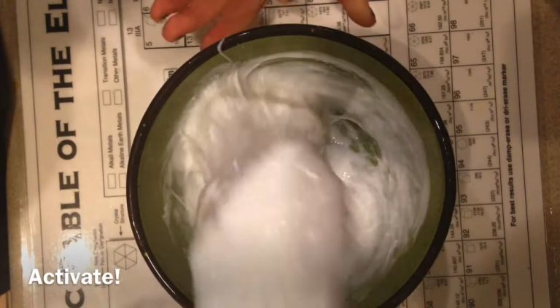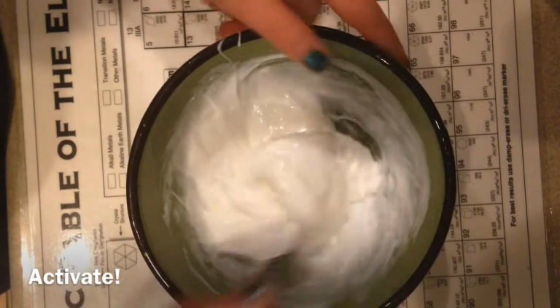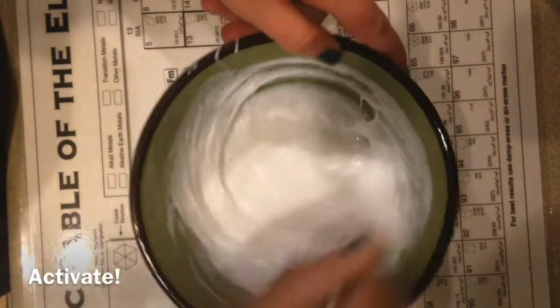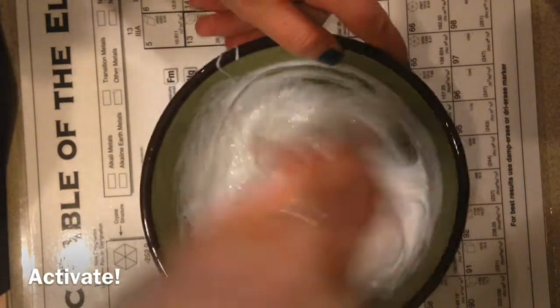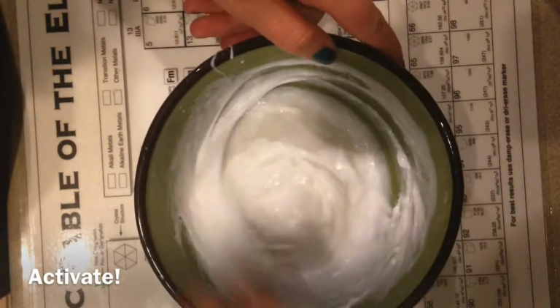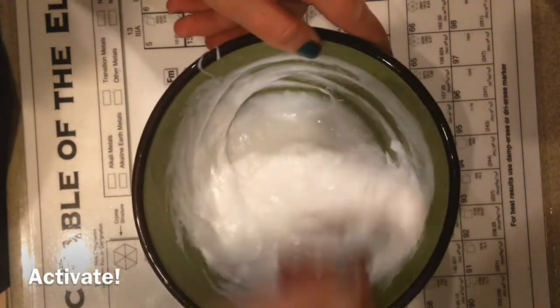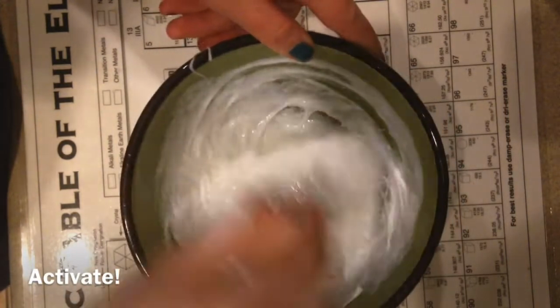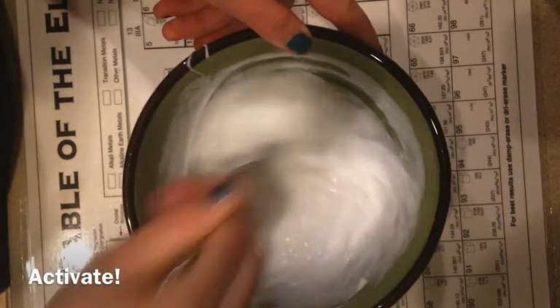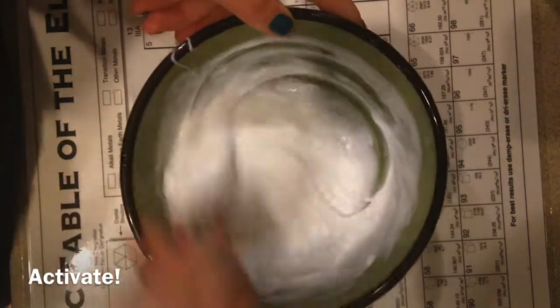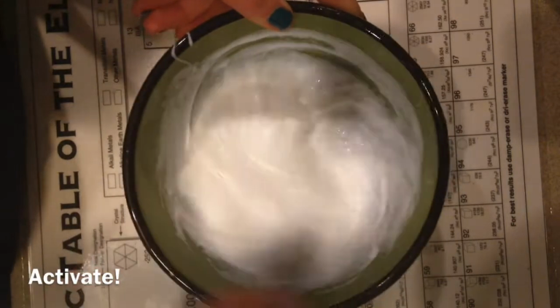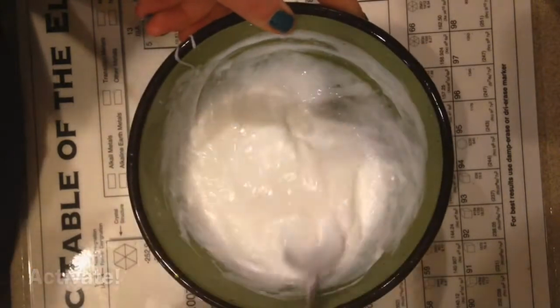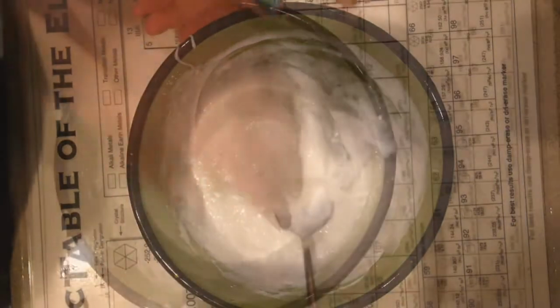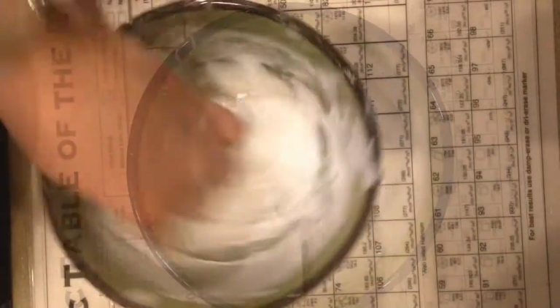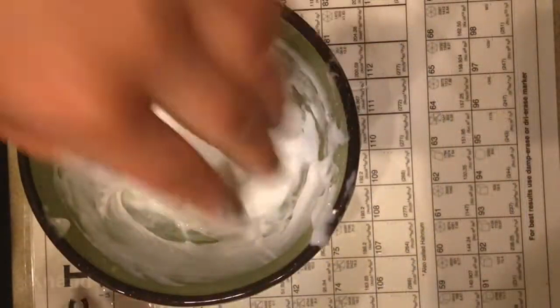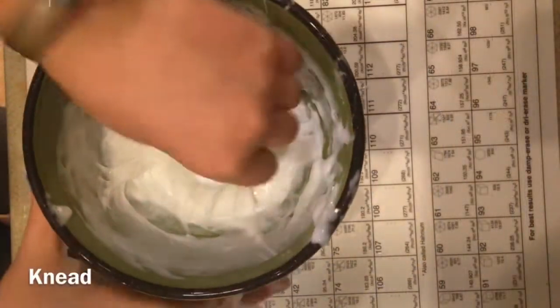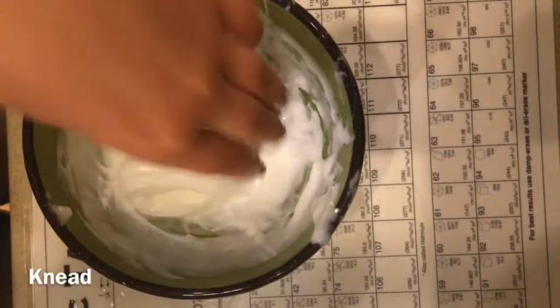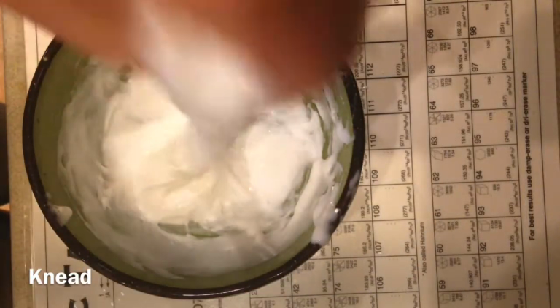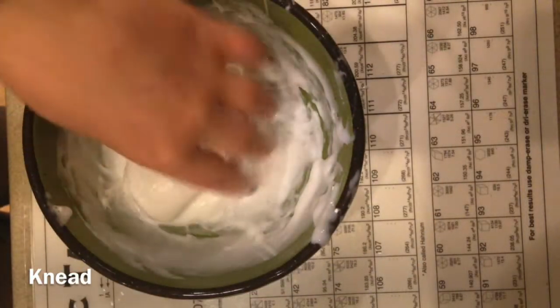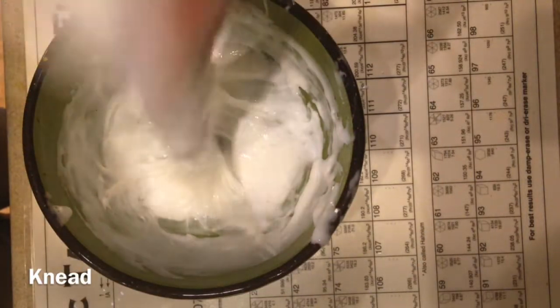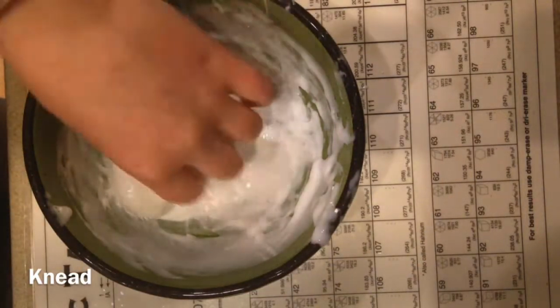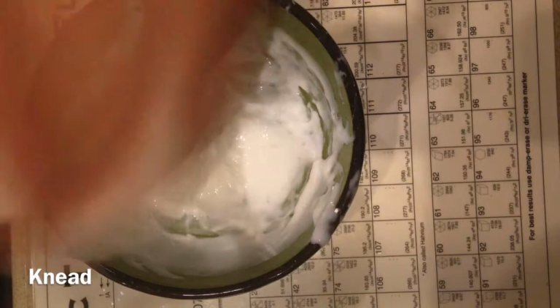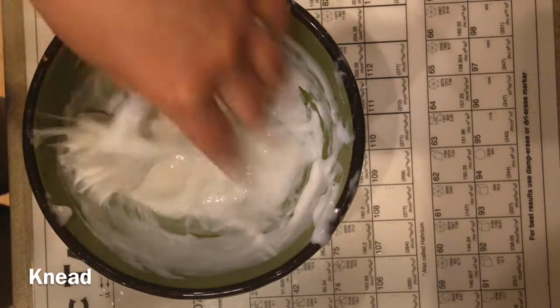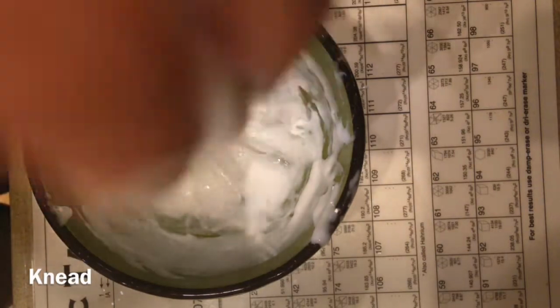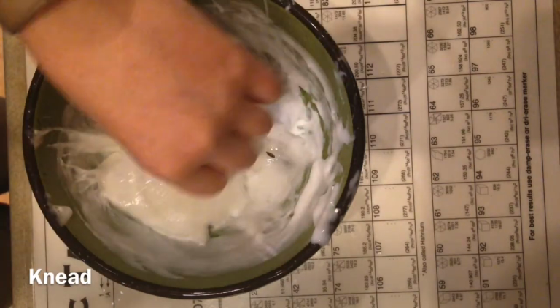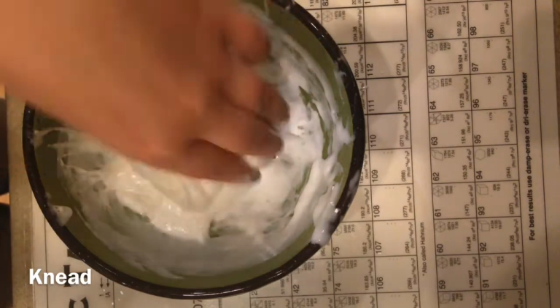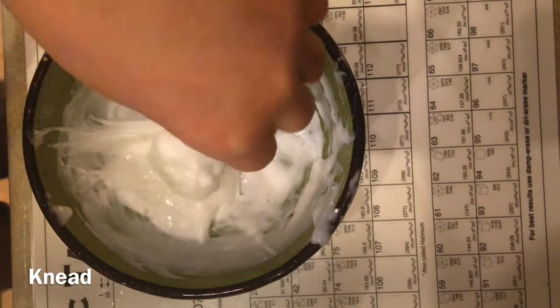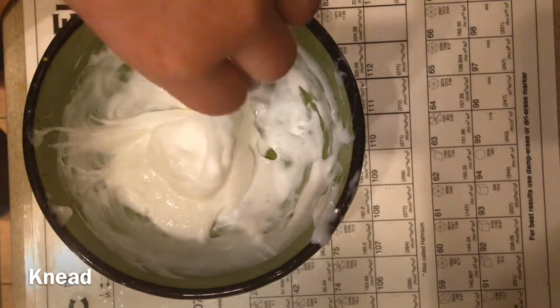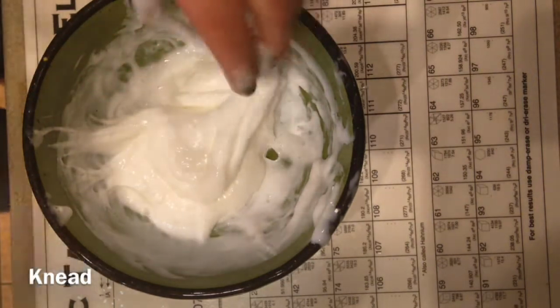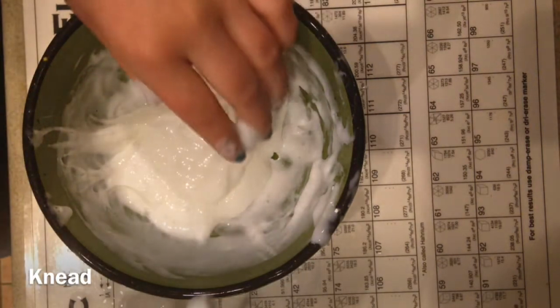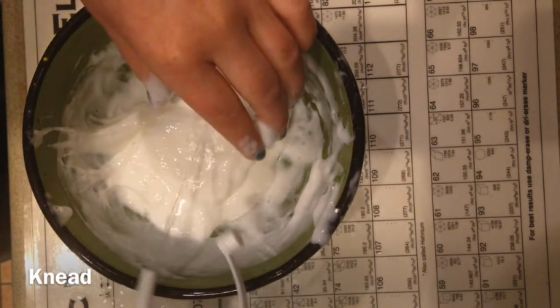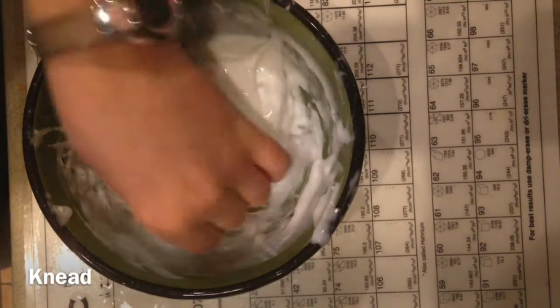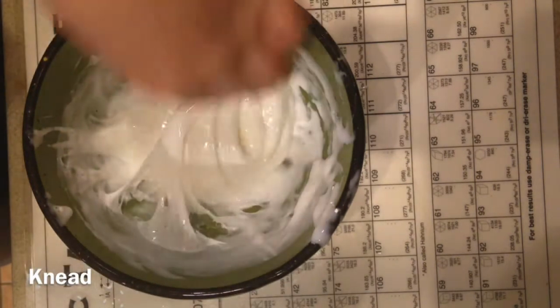After it starts pulling away, you want to get it out and knead it. After it starts forming like this, you want to start kneading it. And if you need more activator, just keep adding little bits.